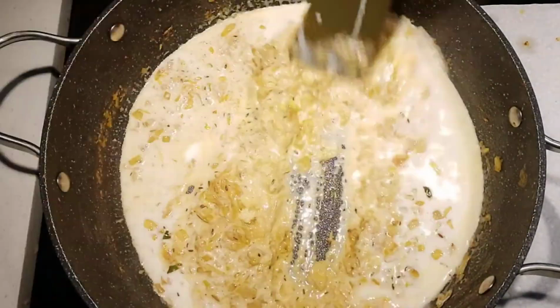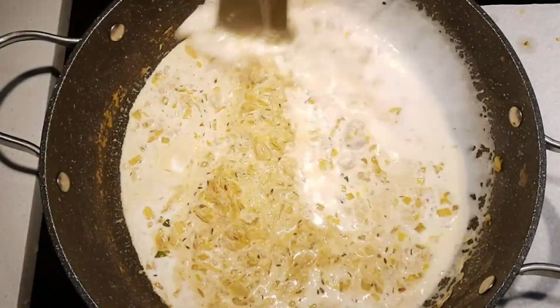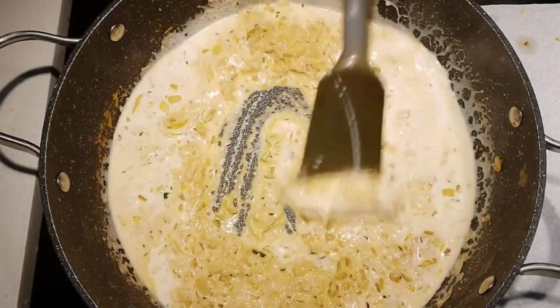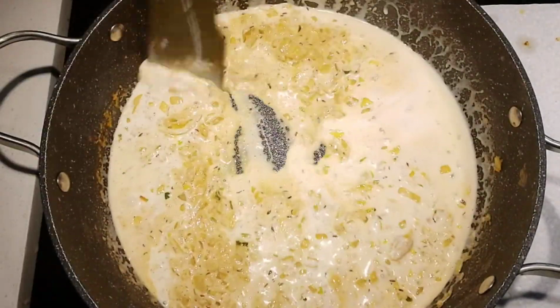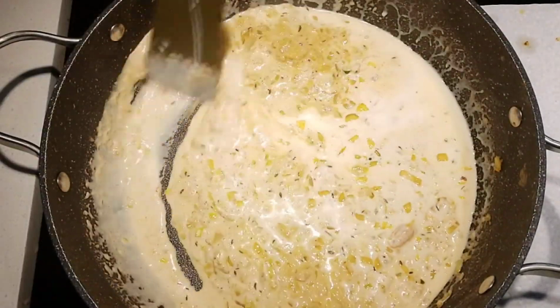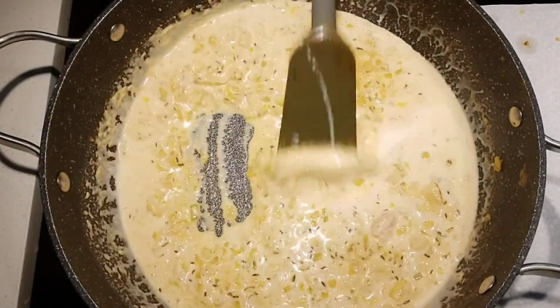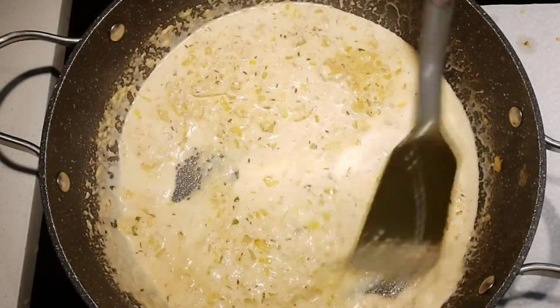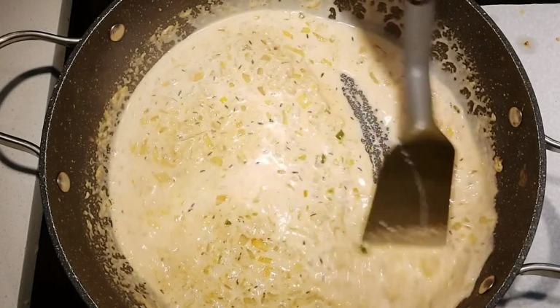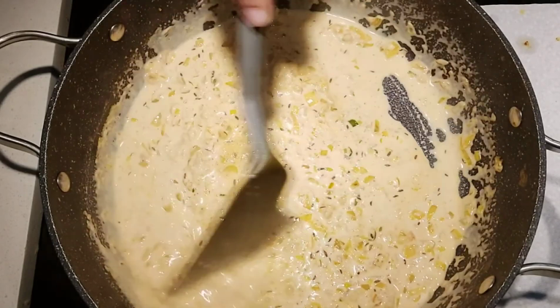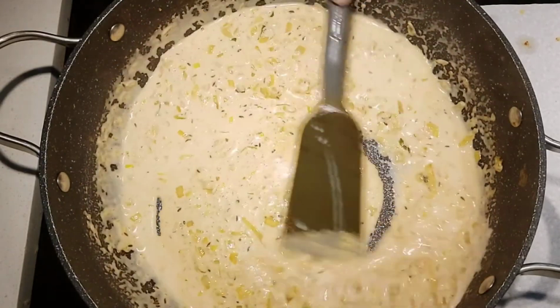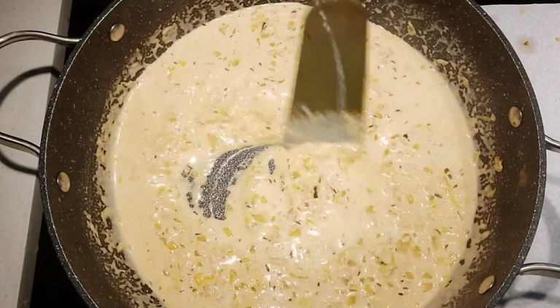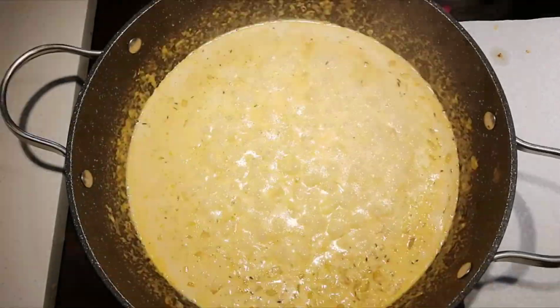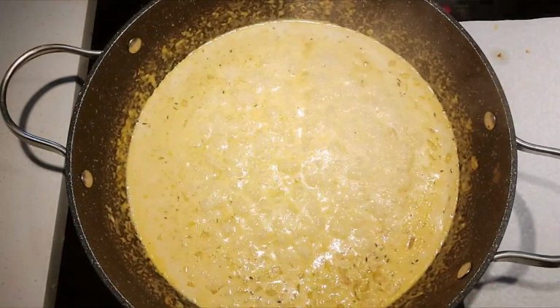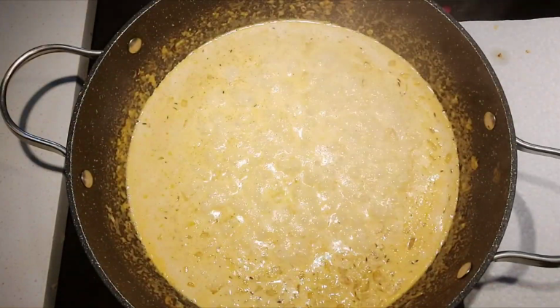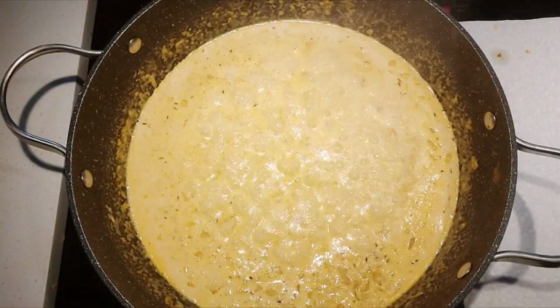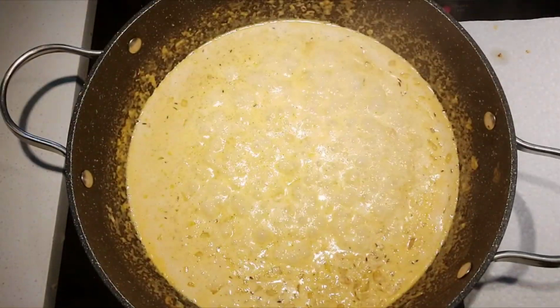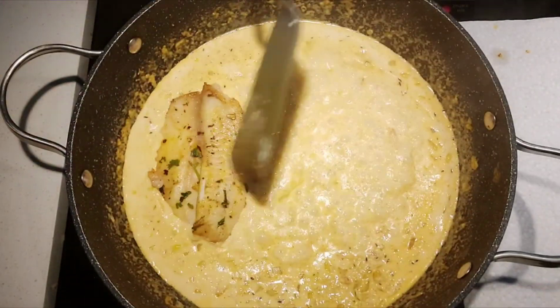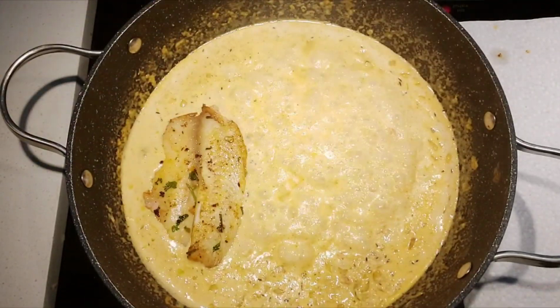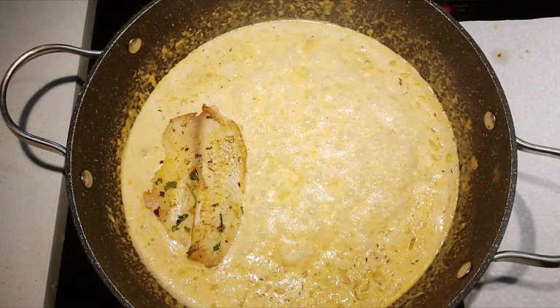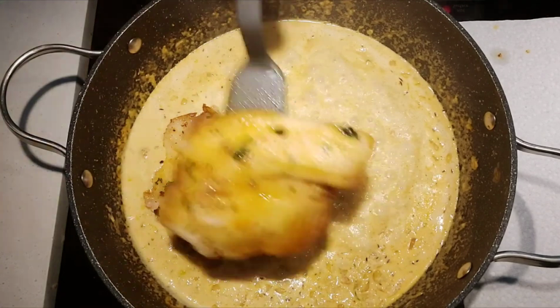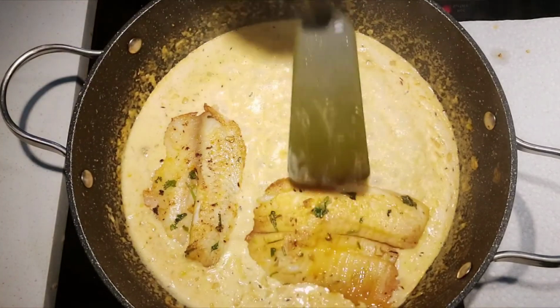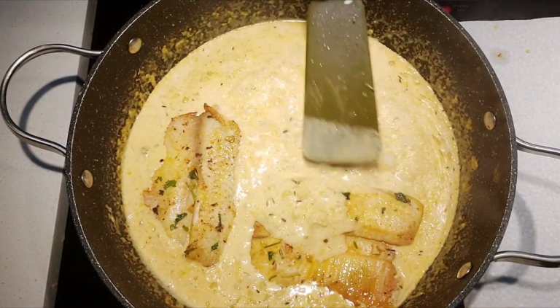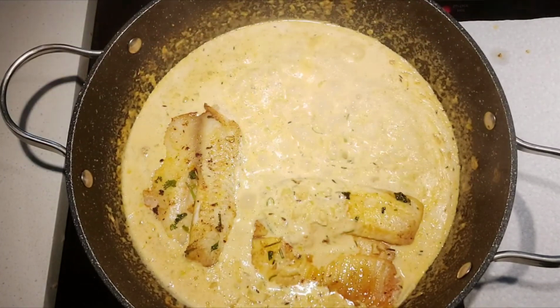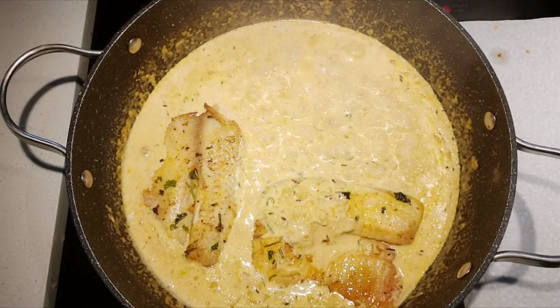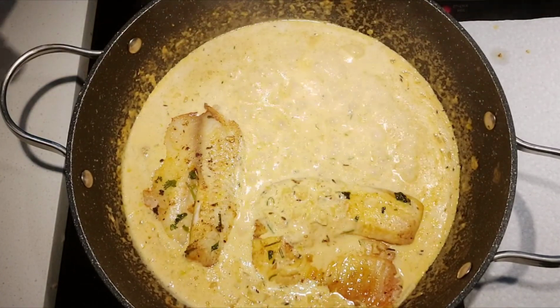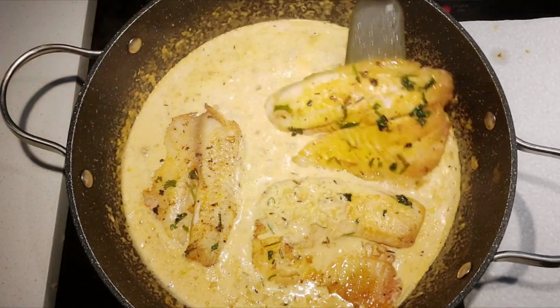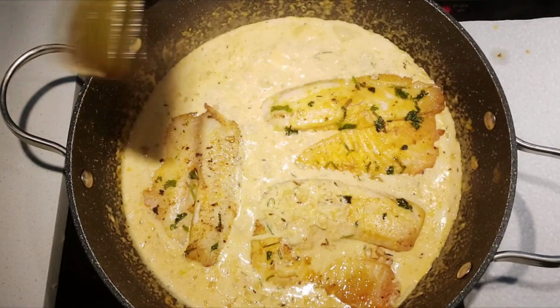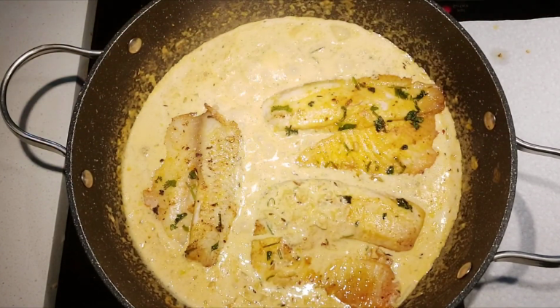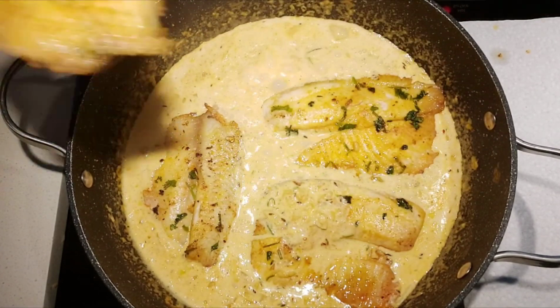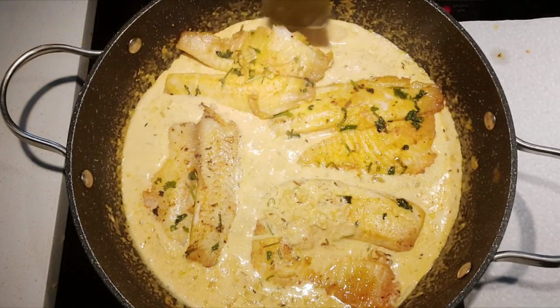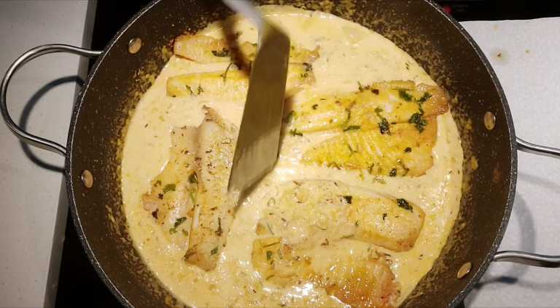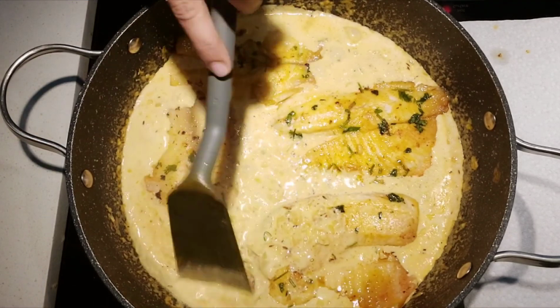Check for salt after adding the cream and add more if required. Let the cream boil for one minute, then add the fish pieces. Pour some sauce from the sides over the fish pieces, sprinkle coriander leaves, and close the pot.